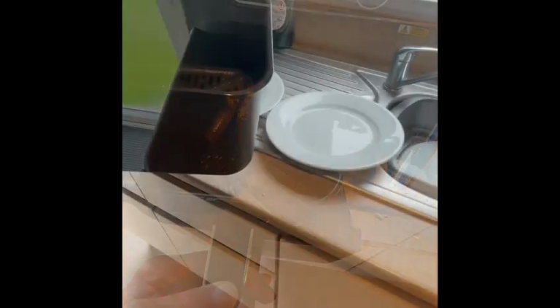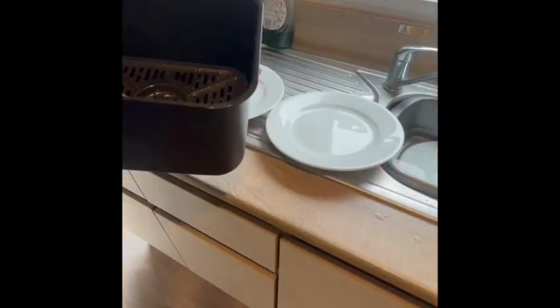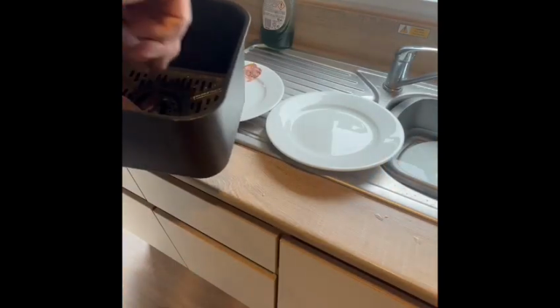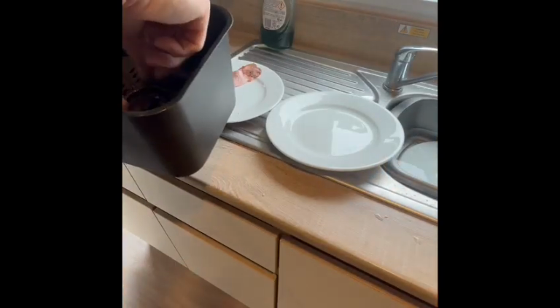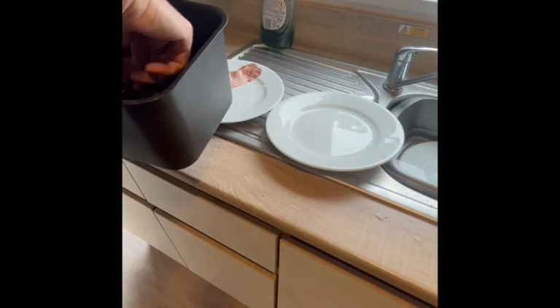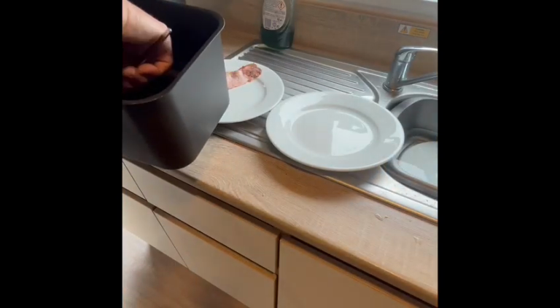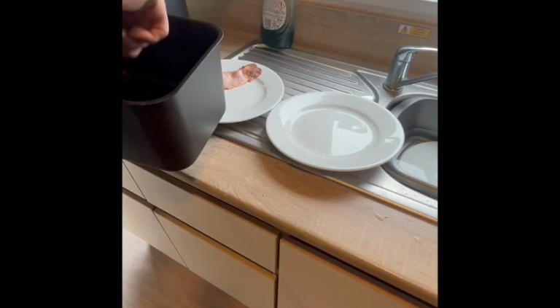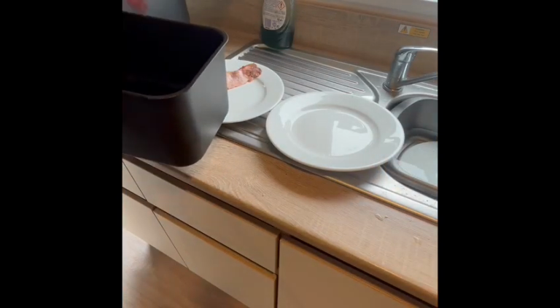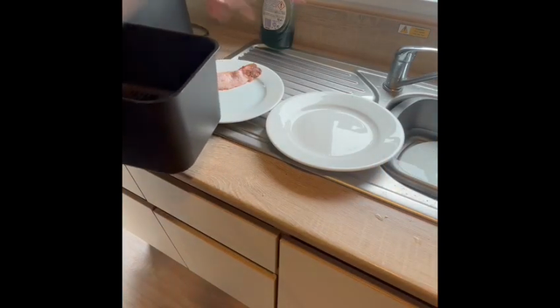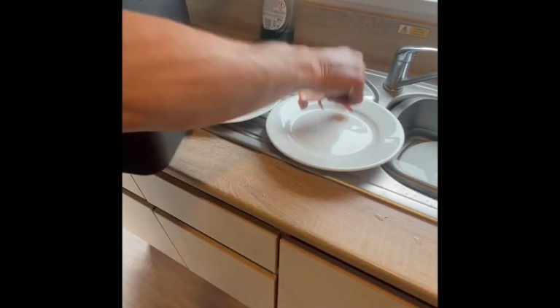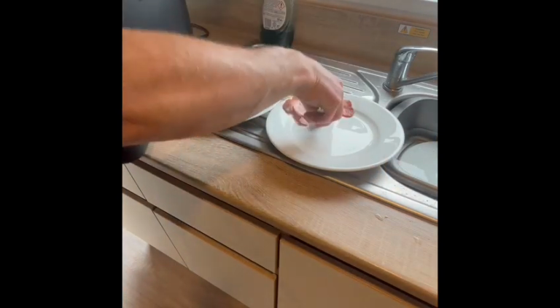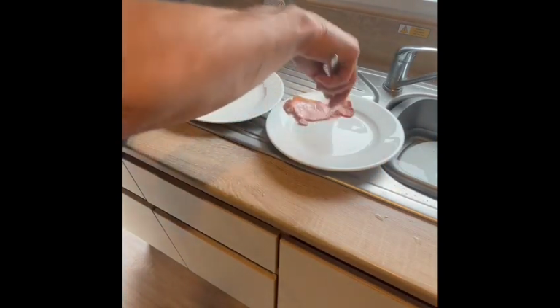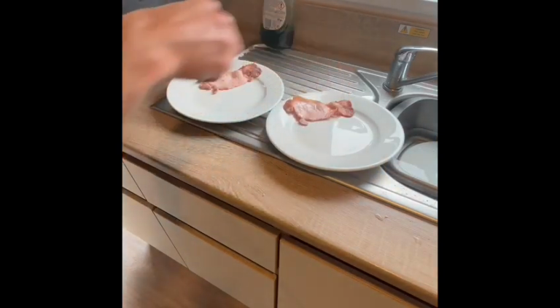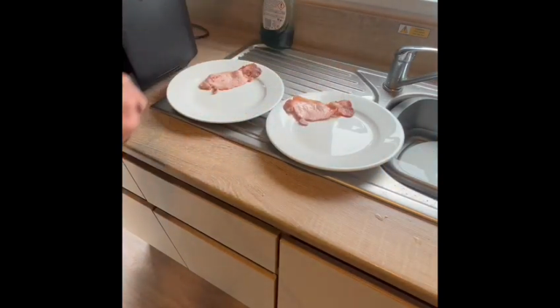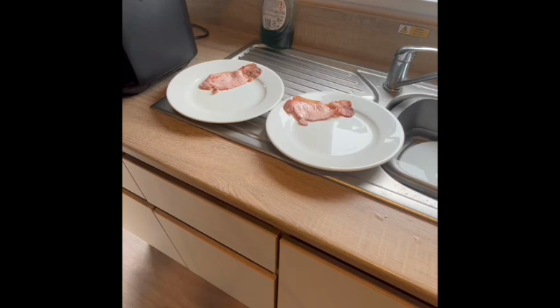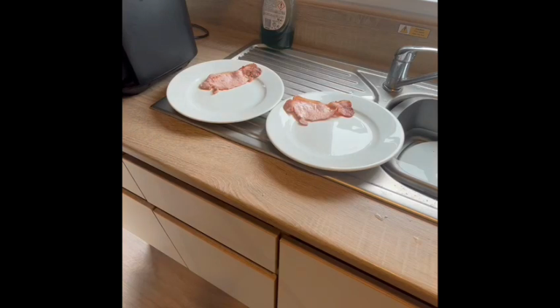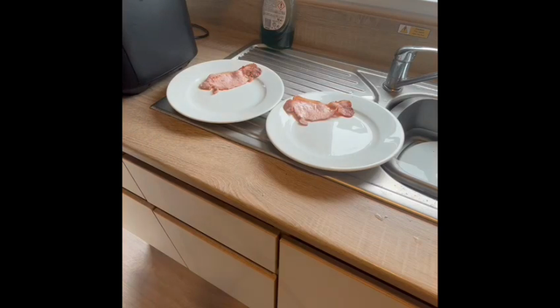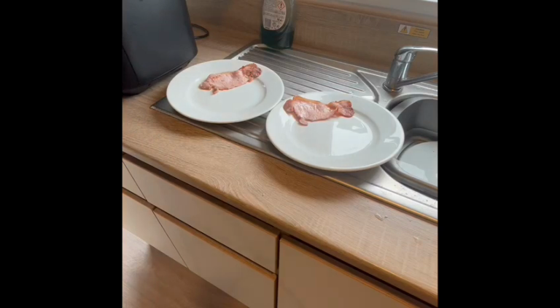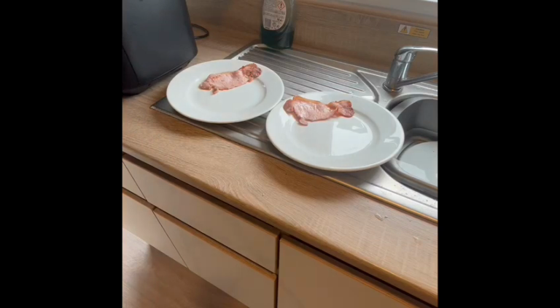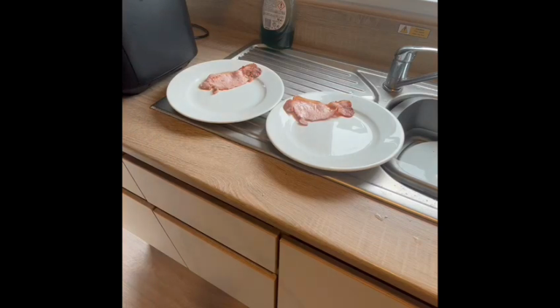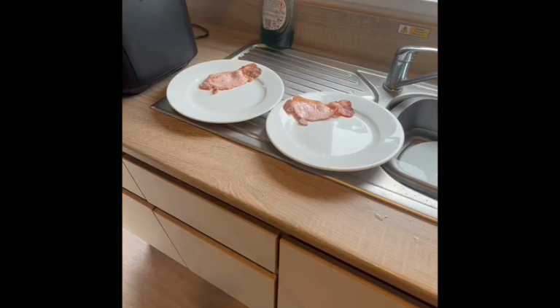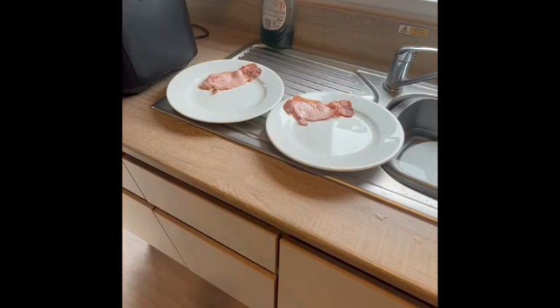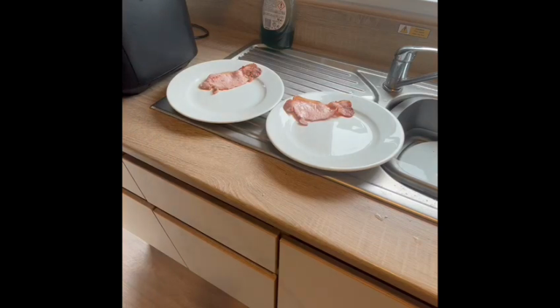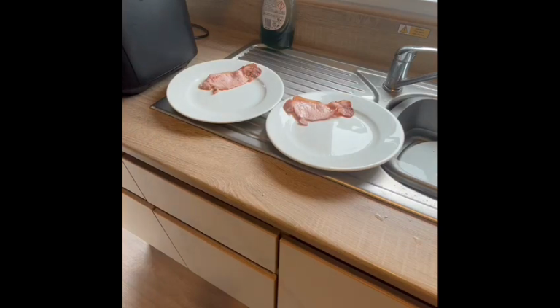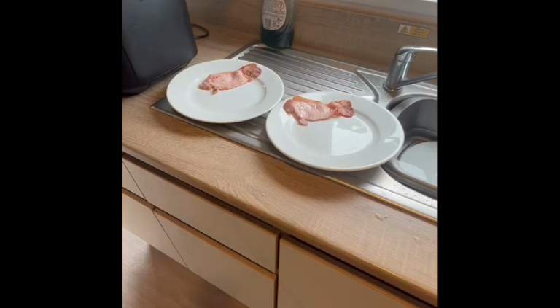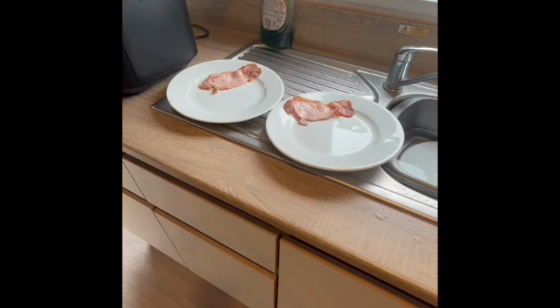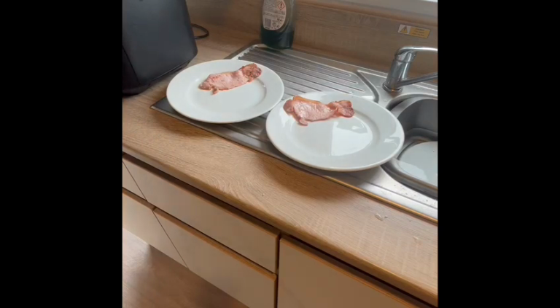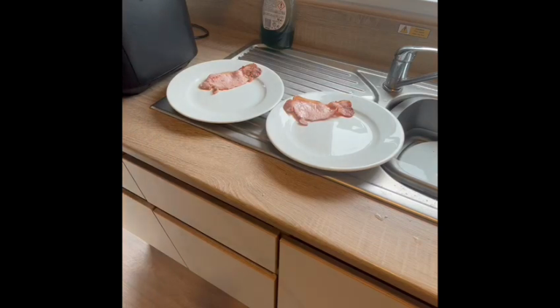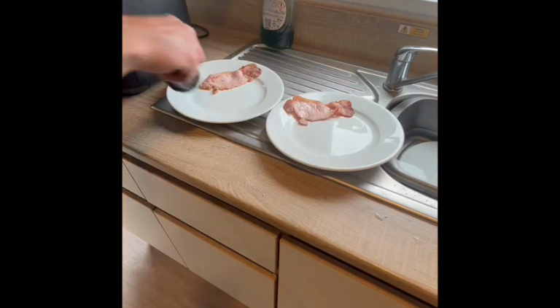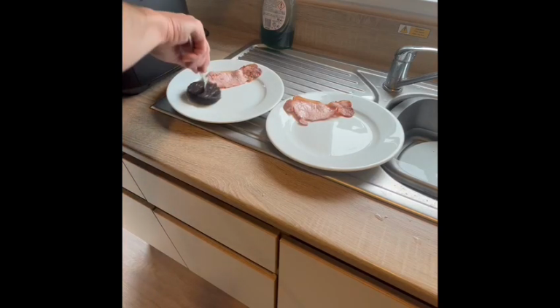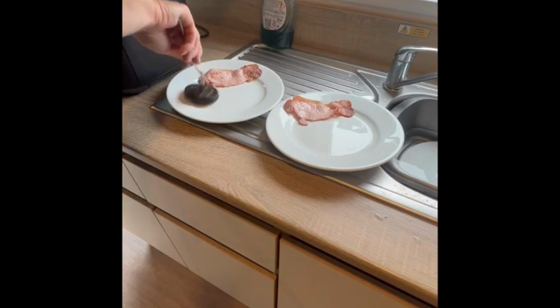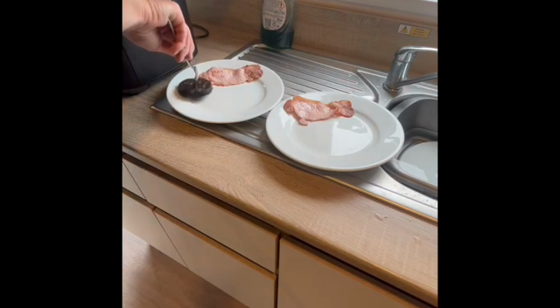So that's it — I've successfully cooked a full English breakfast, 90% of it done in the Ninja, and now I'm just plating up.